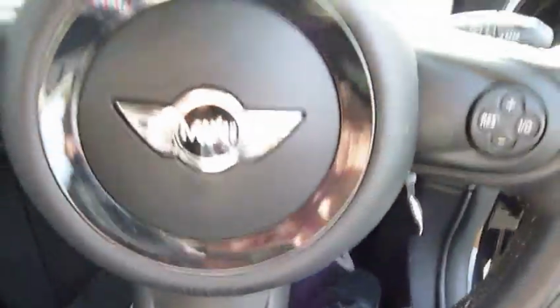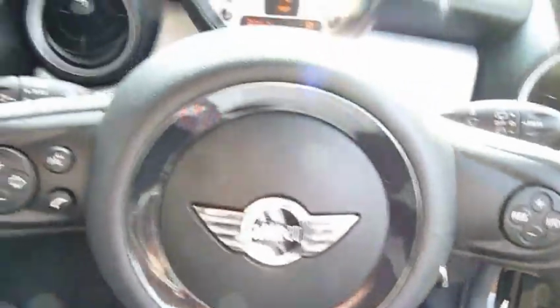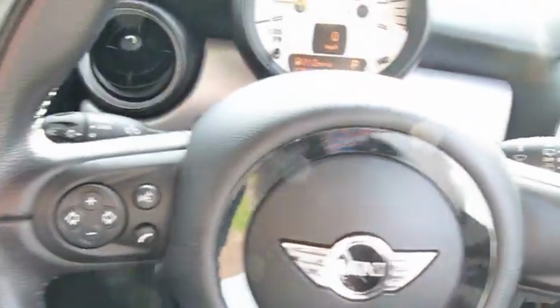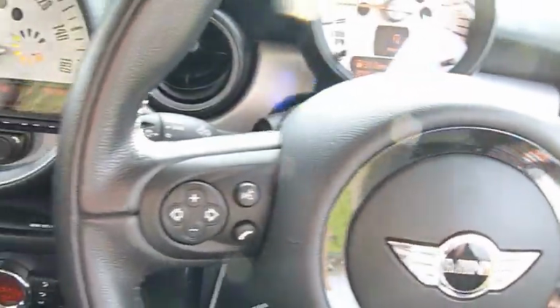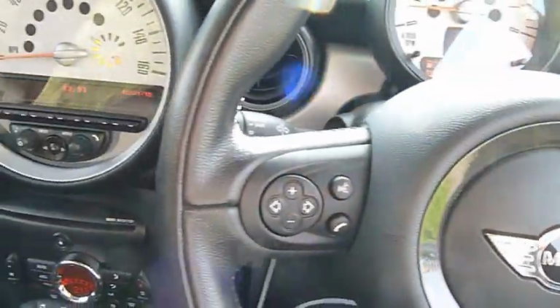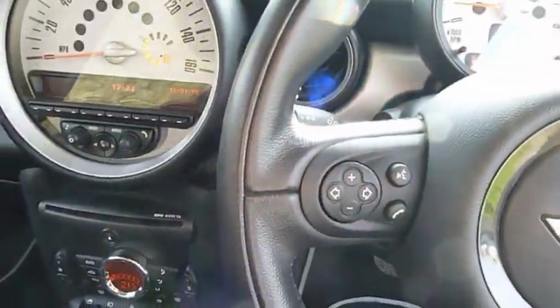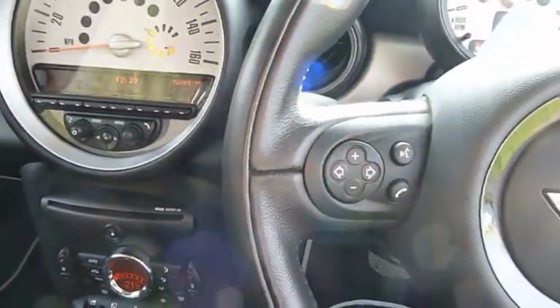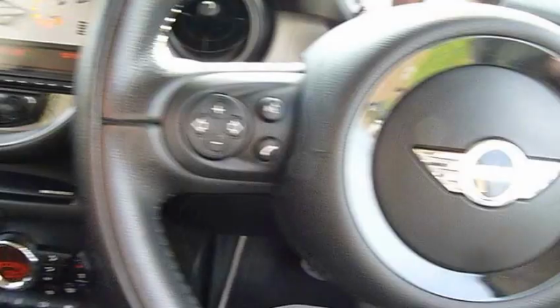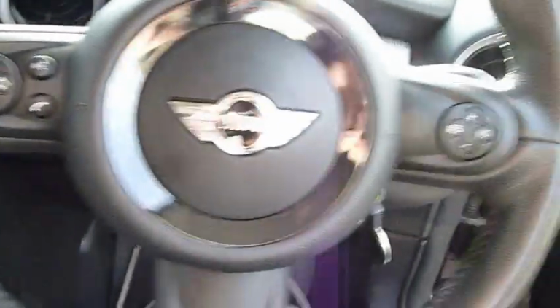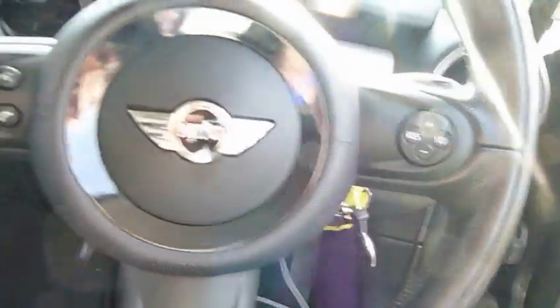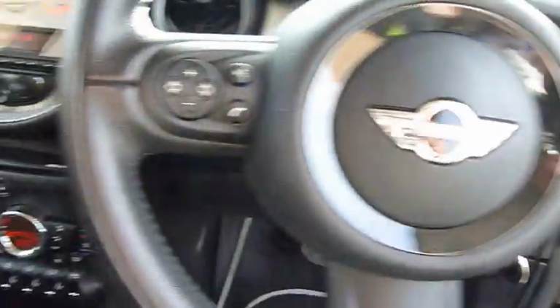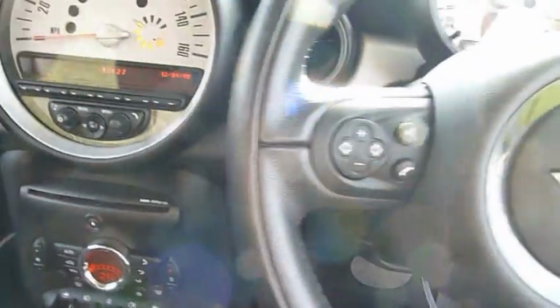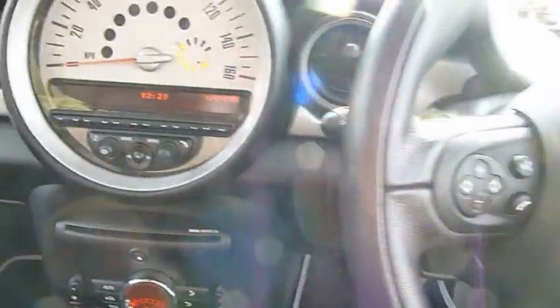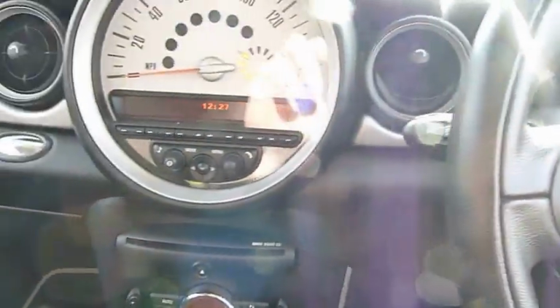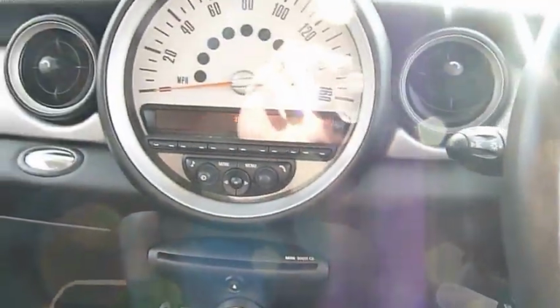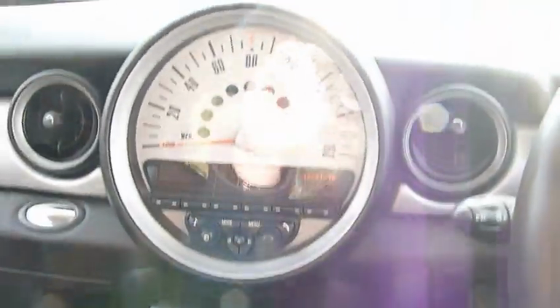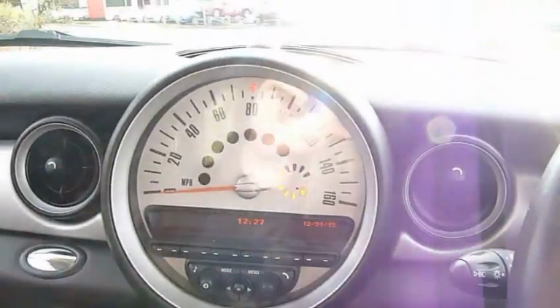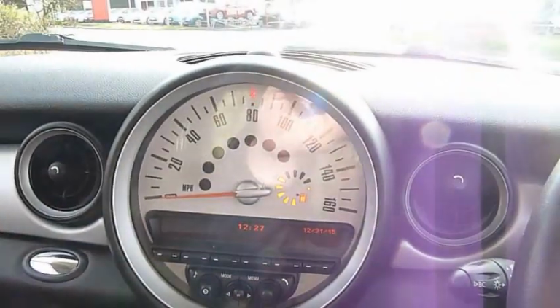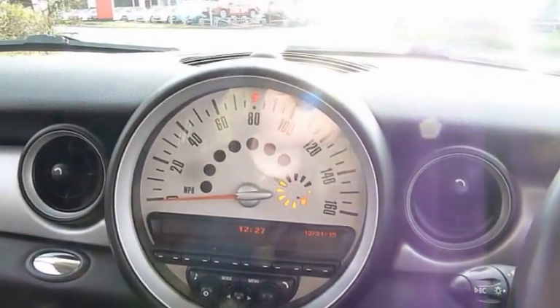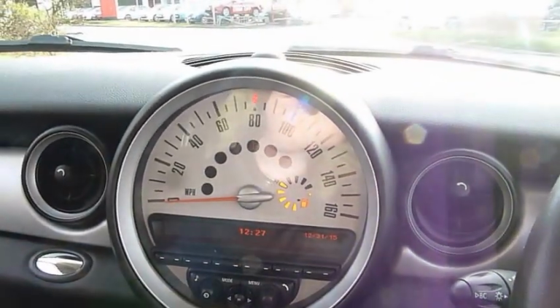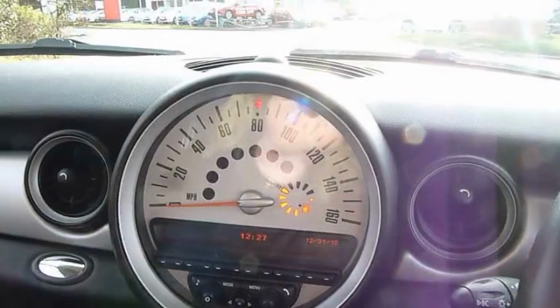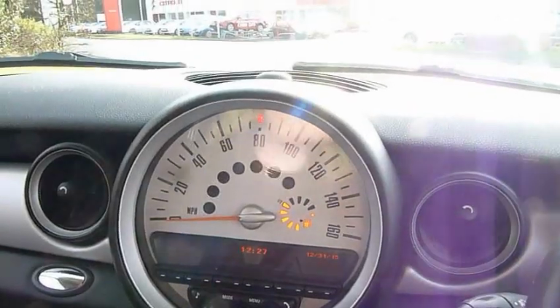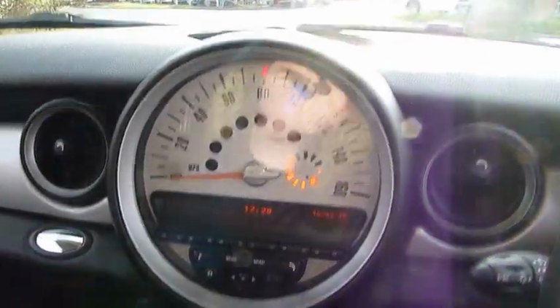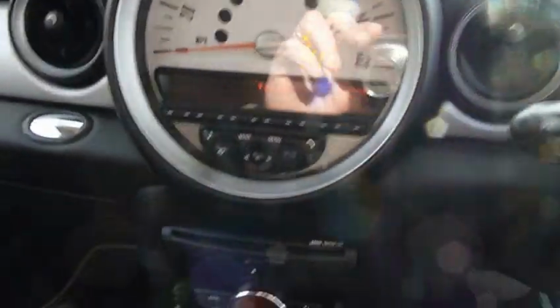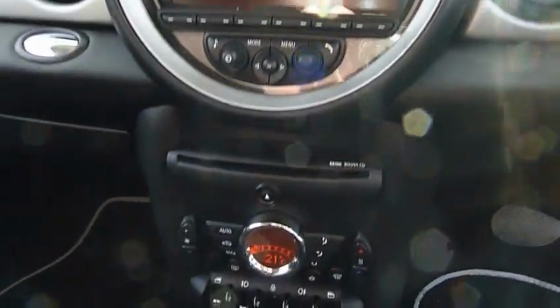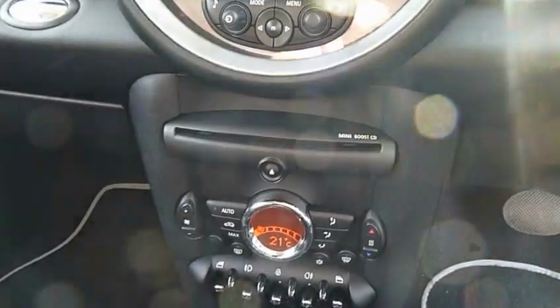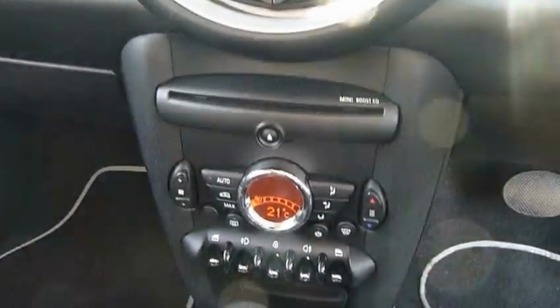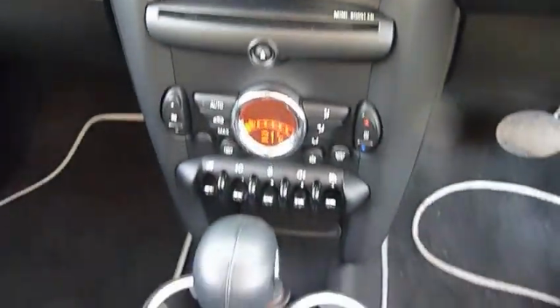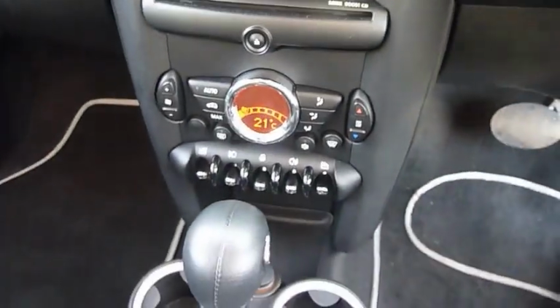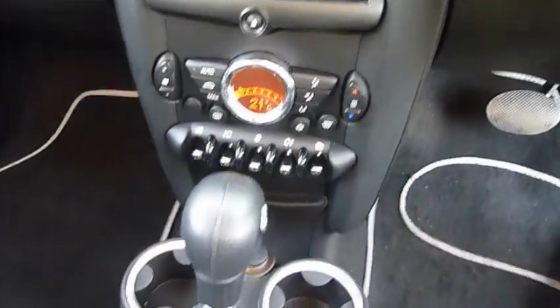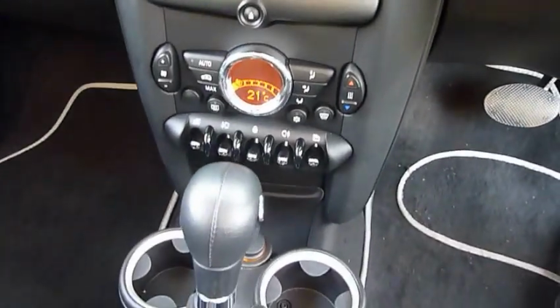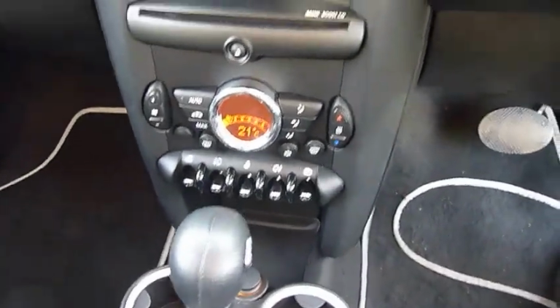Electric windows, electric door mirrors, Bluetooth hands-free phone connection, and it's also fitted with air conditioning.